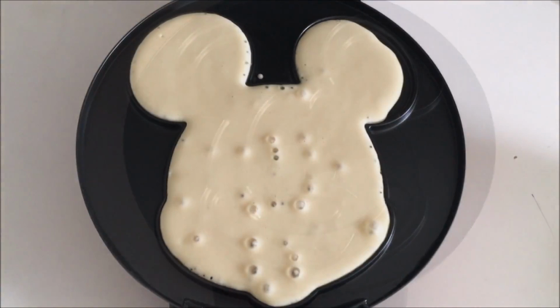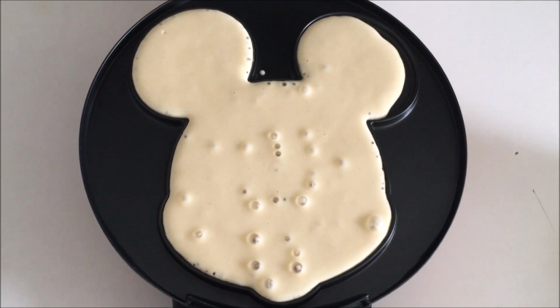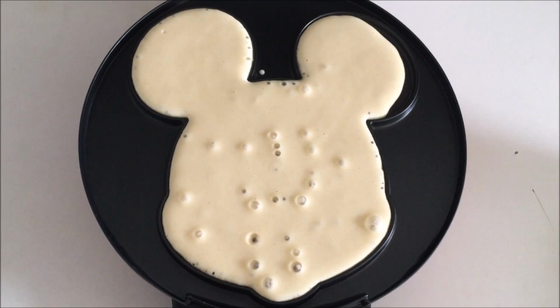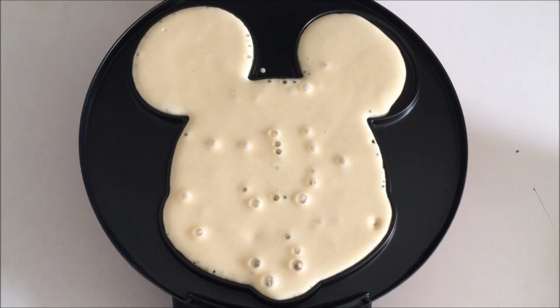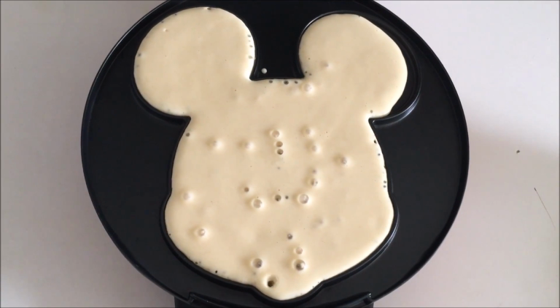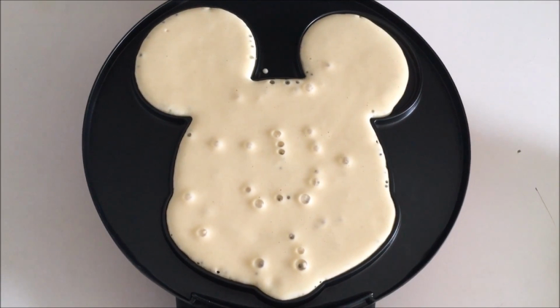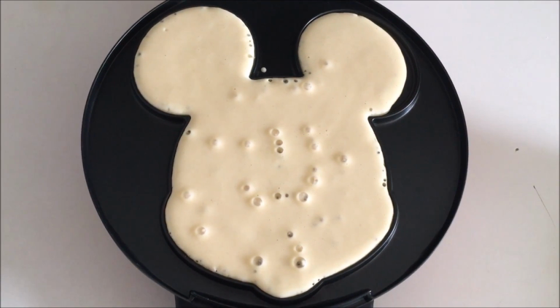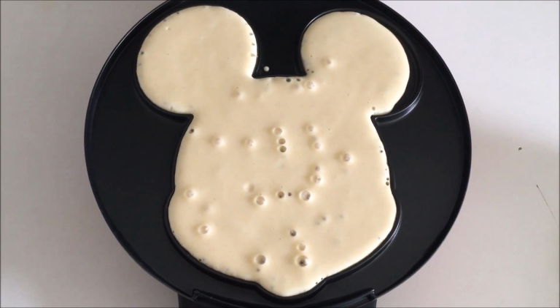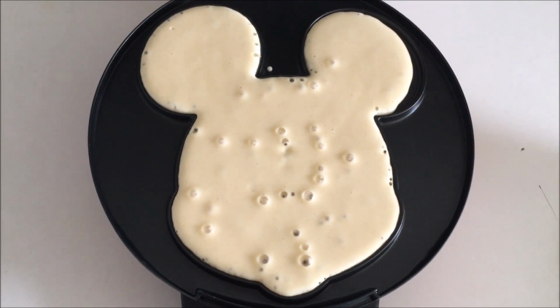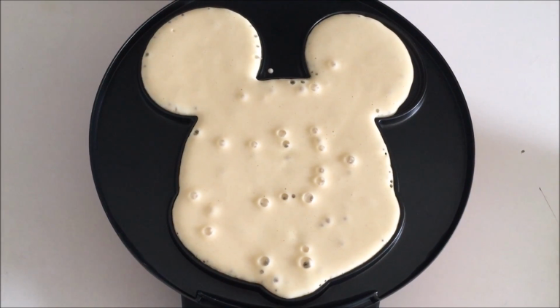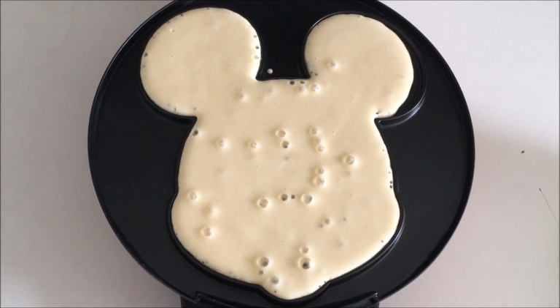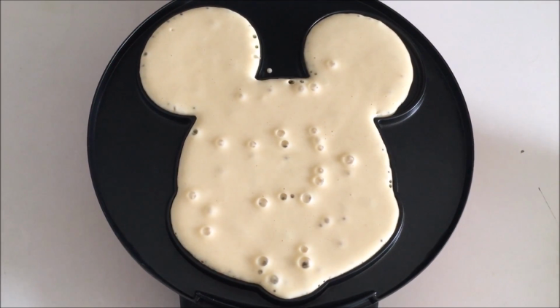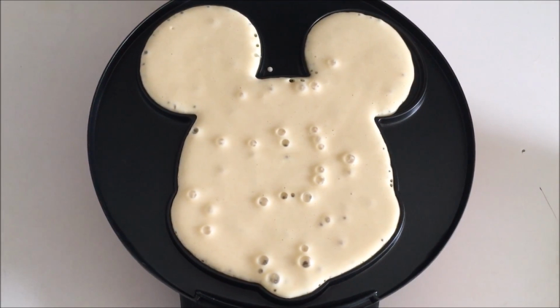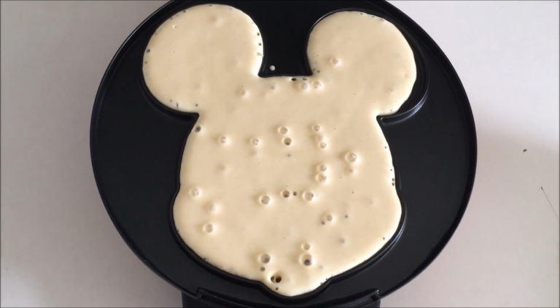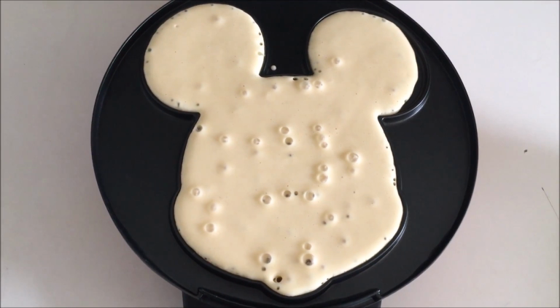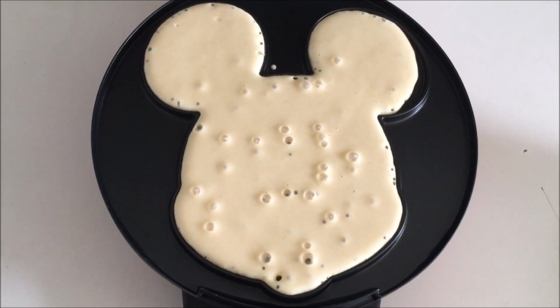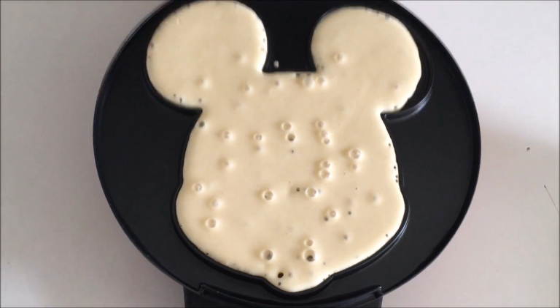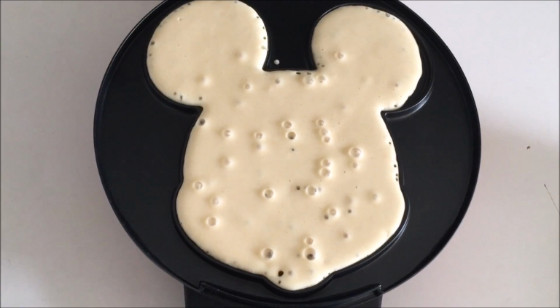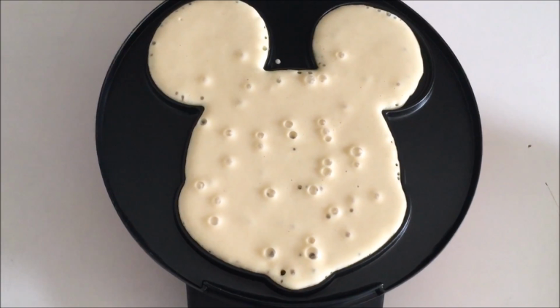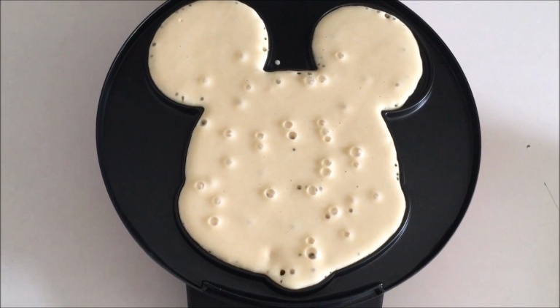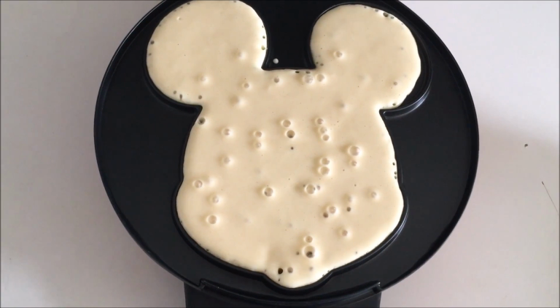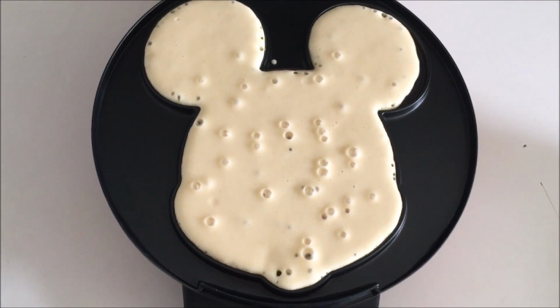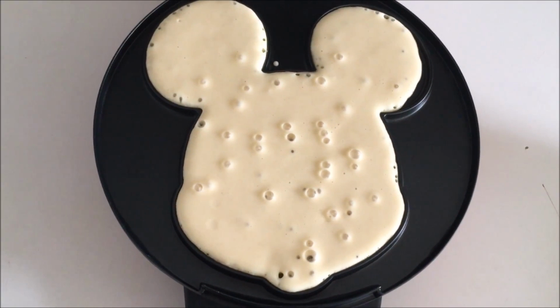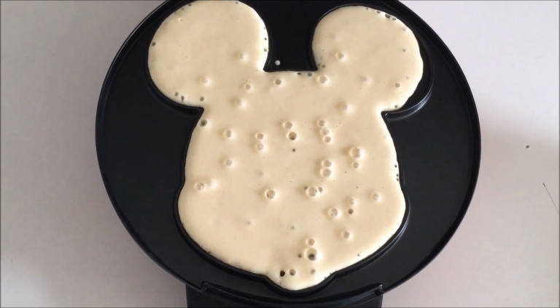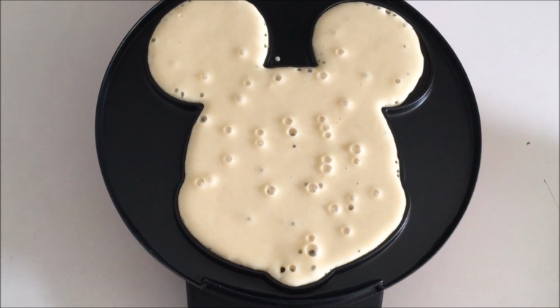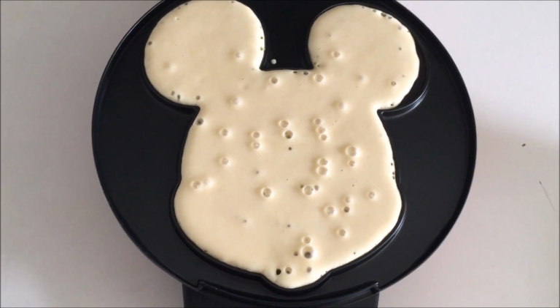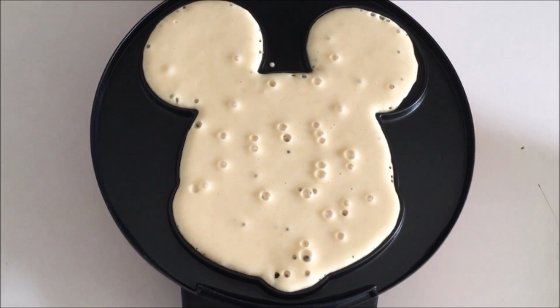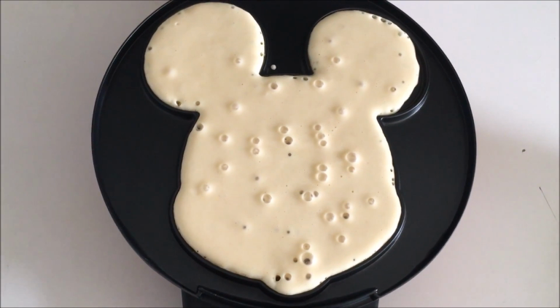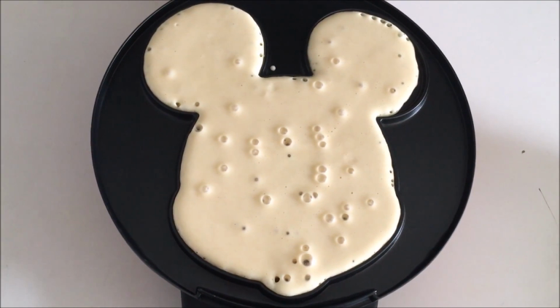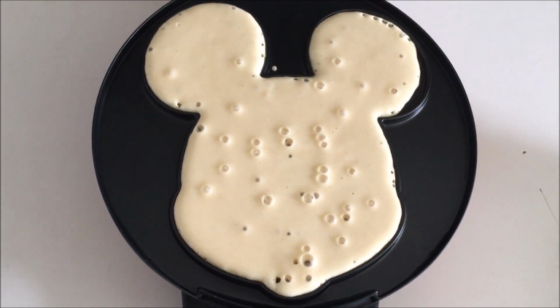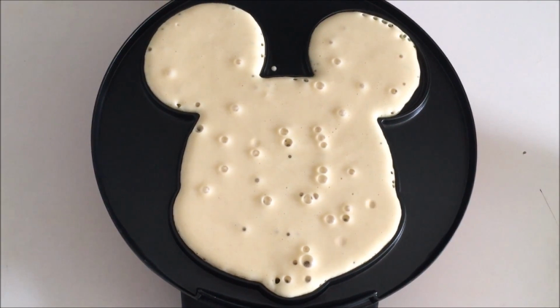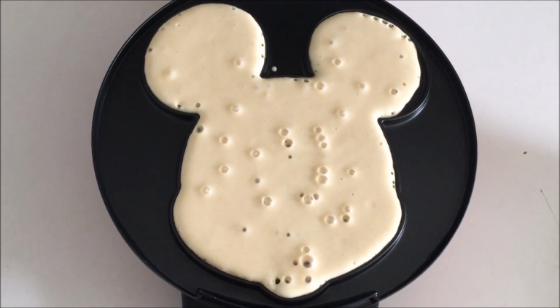So I'm going to pour in some of our amazing waffle batter recipe and cook some waffles. Okay so I only used about a fourth of a cup of batter, and I kind of spread it evenly throughout the ears and the face, and it looks like it's bubbling so it's heating up. I'm going to close the waffle maker and let them cook.